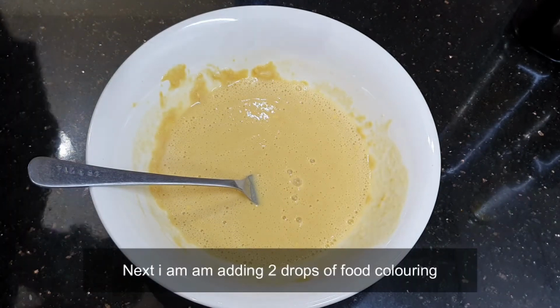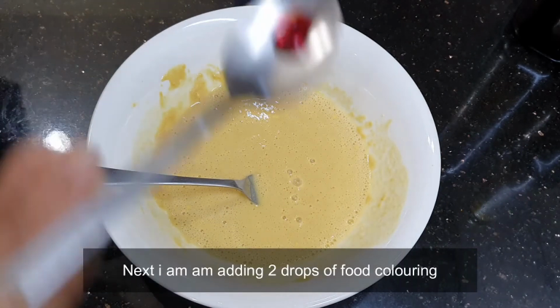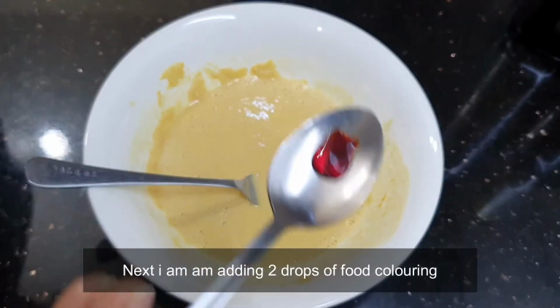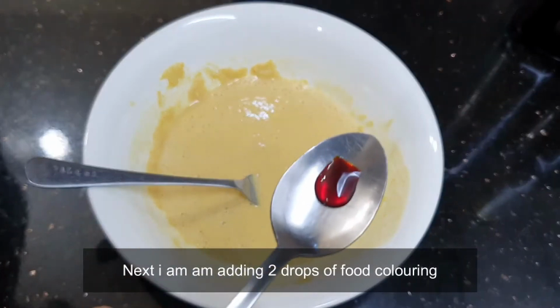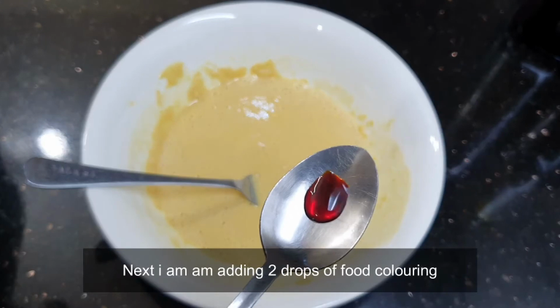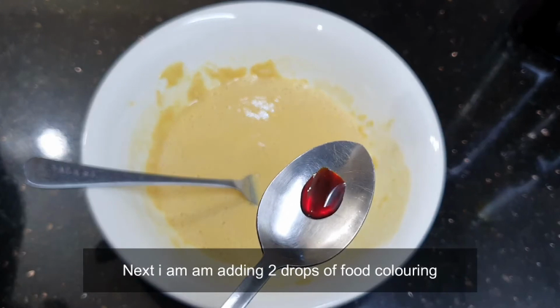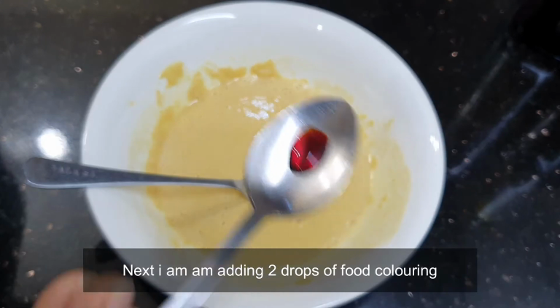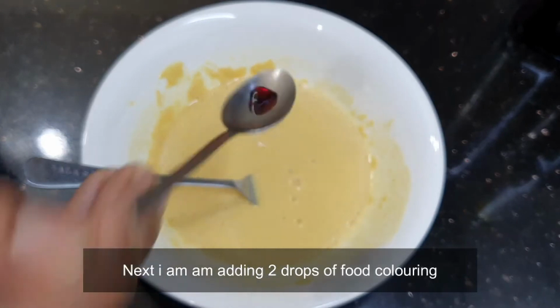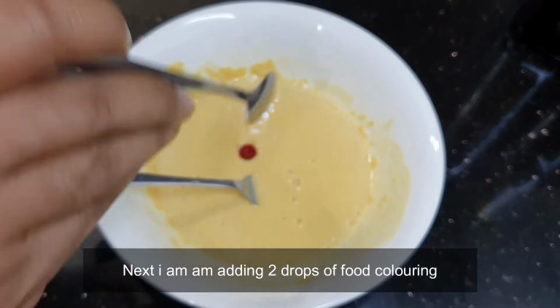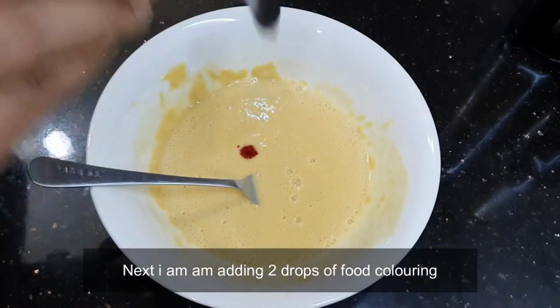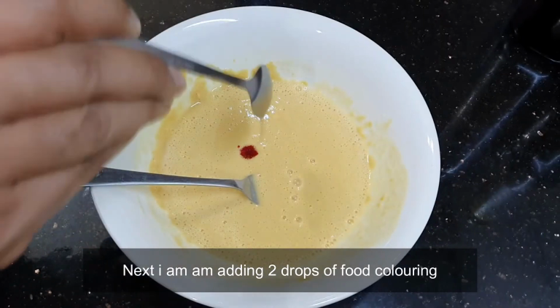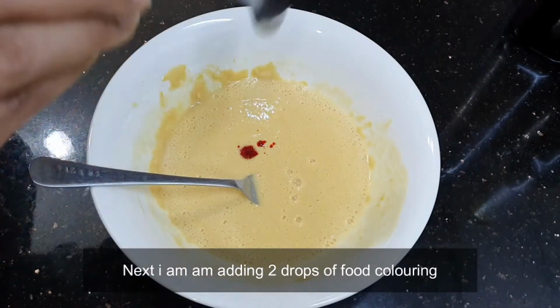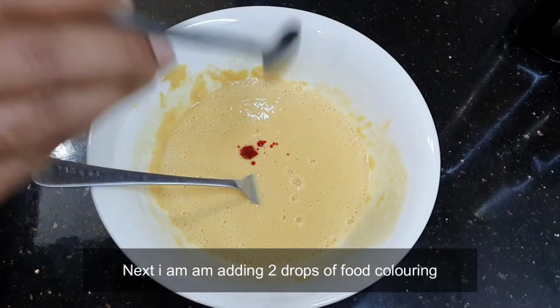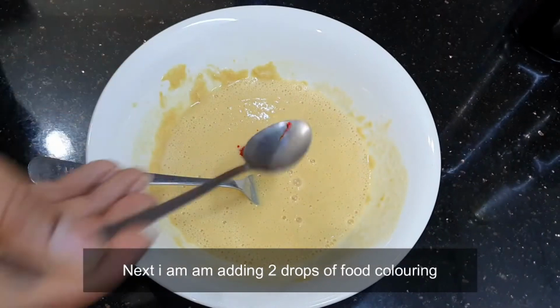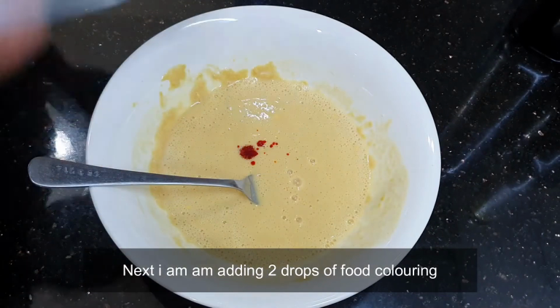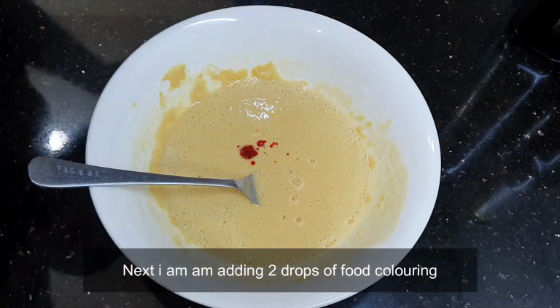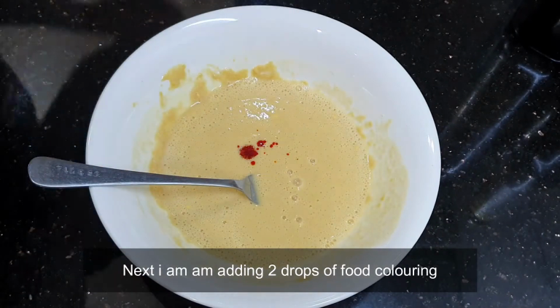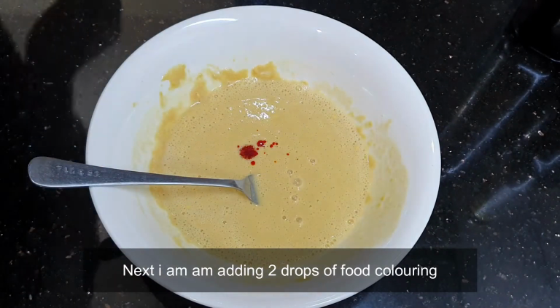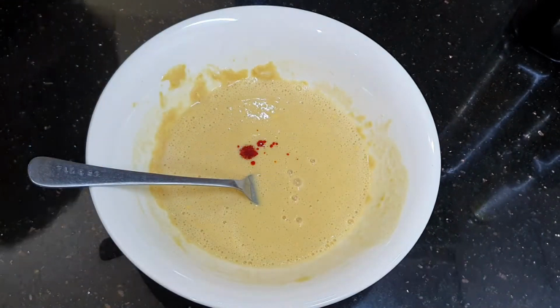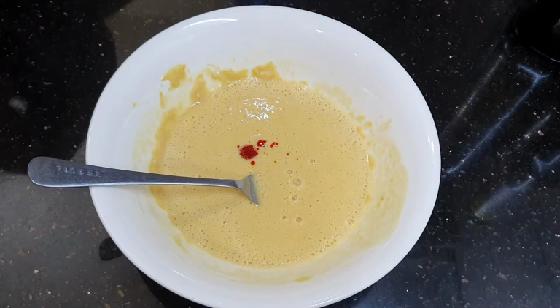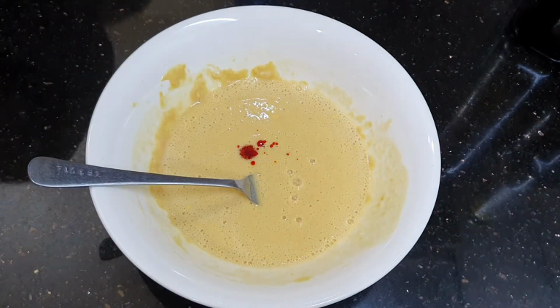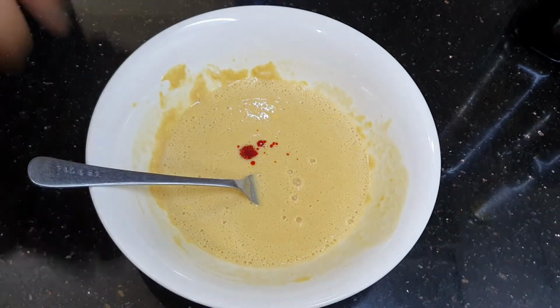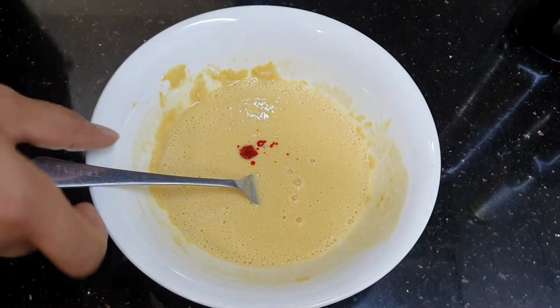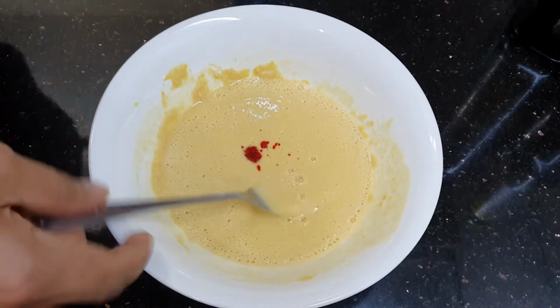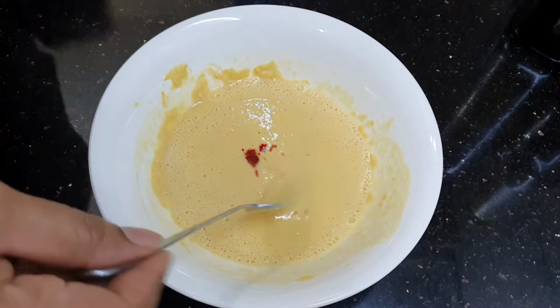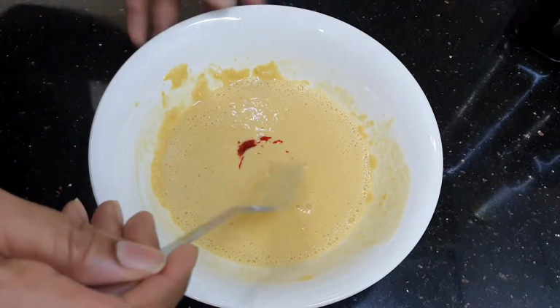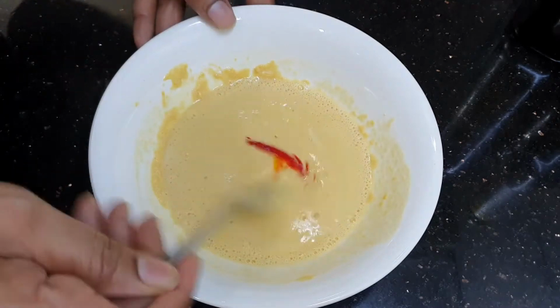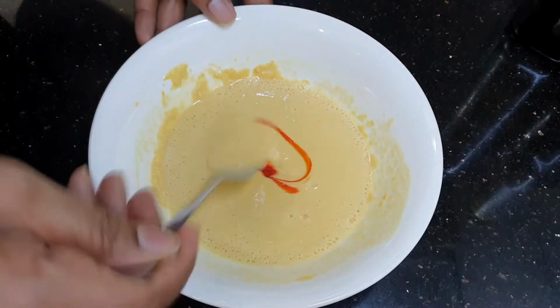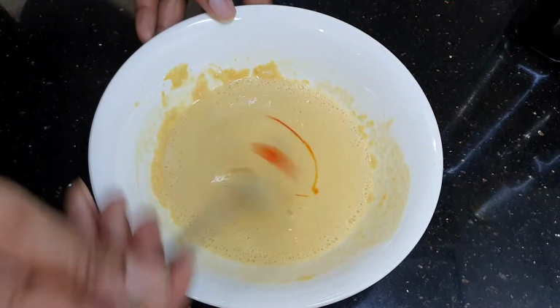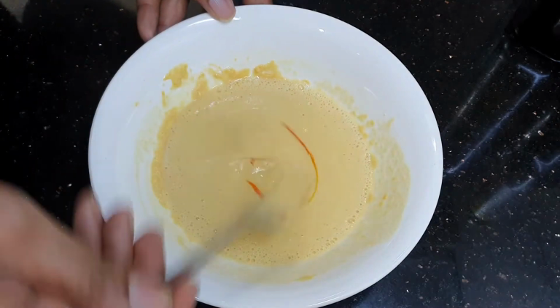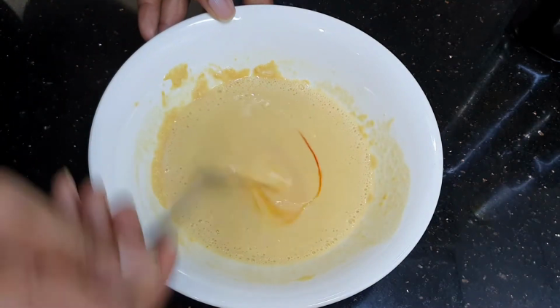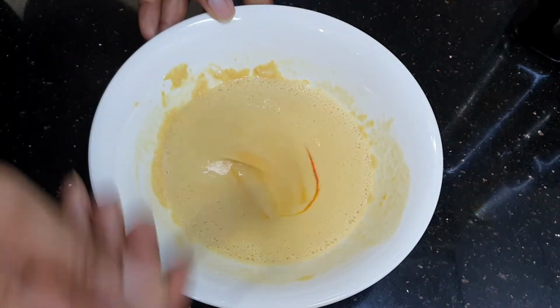Next I'm adding two drops of food coloring. Mix it well and you can see the color change.